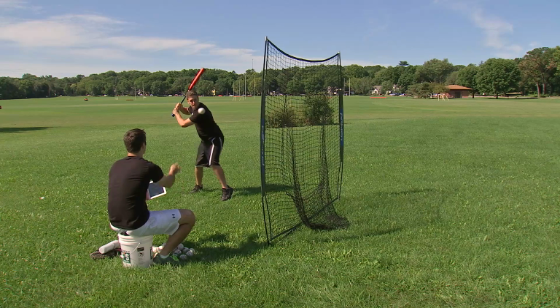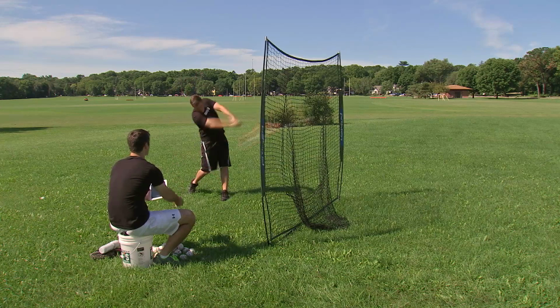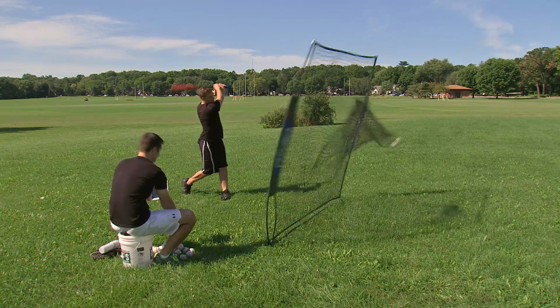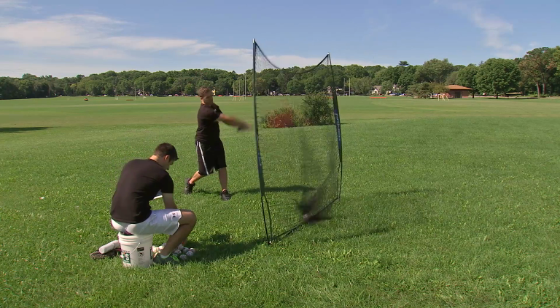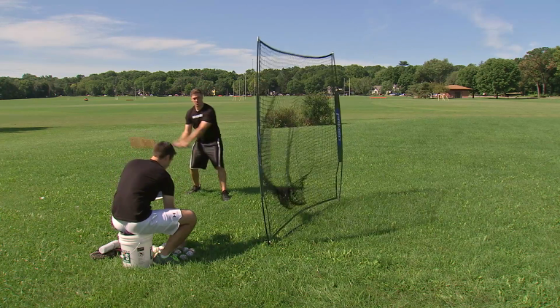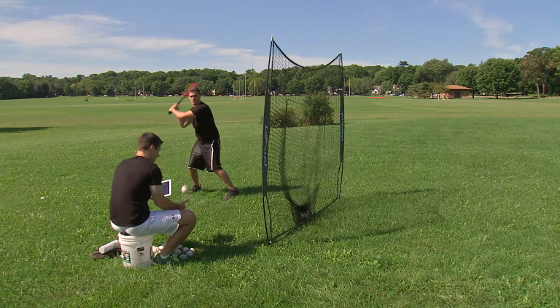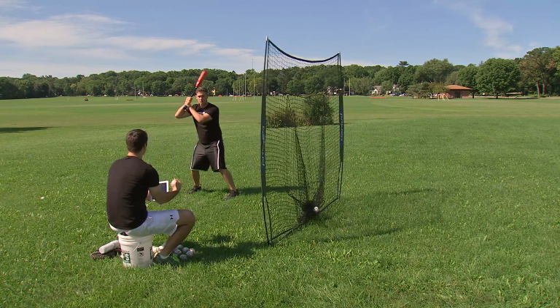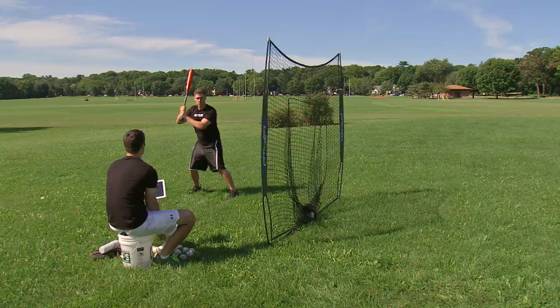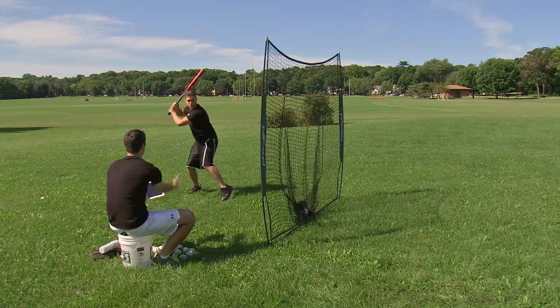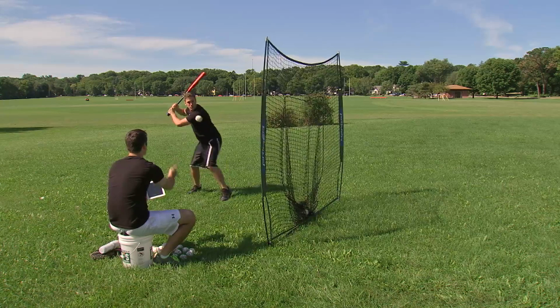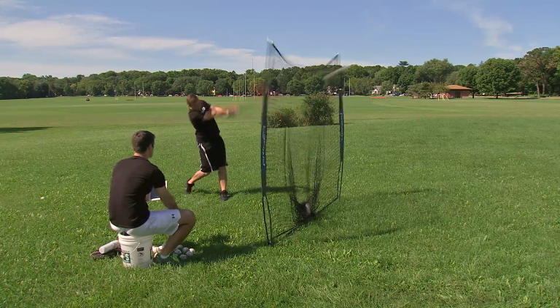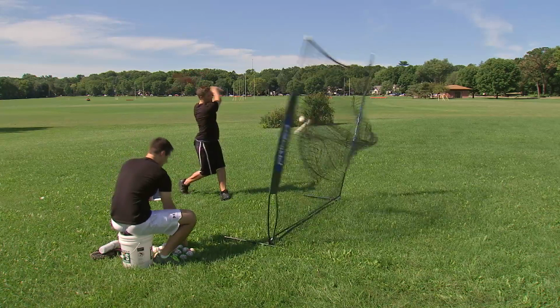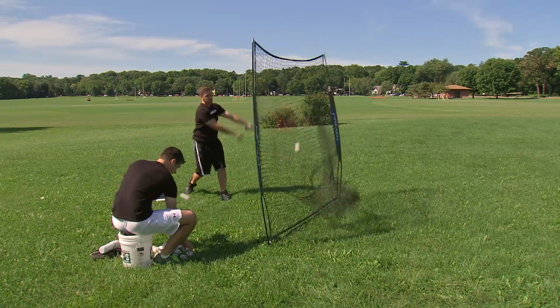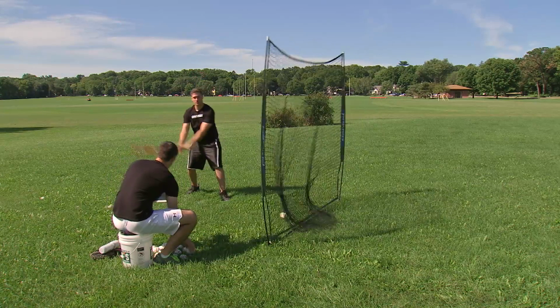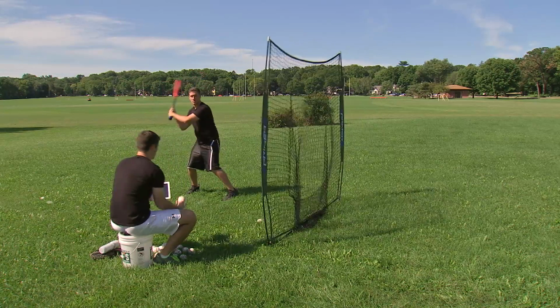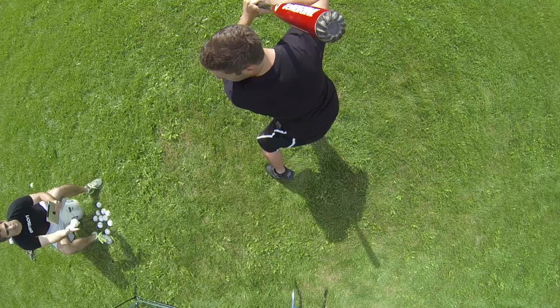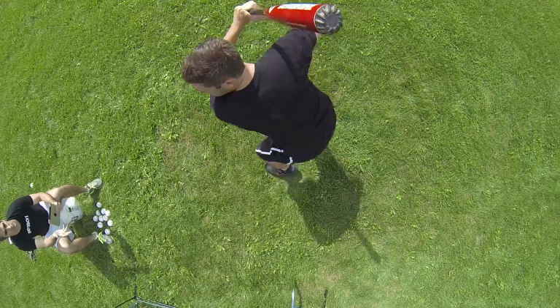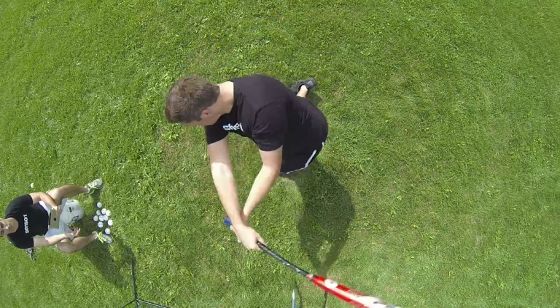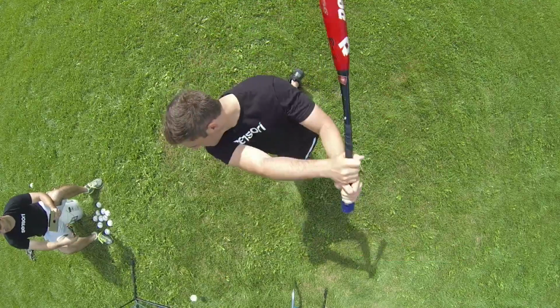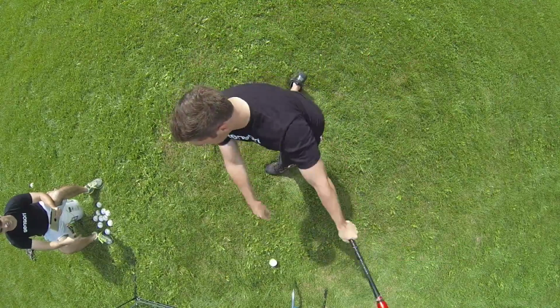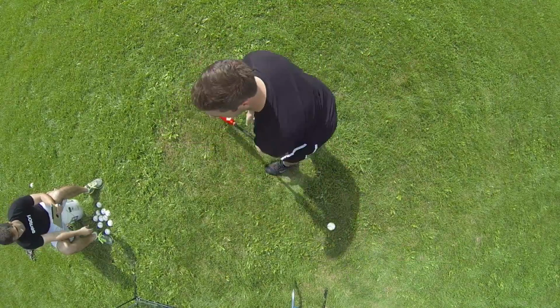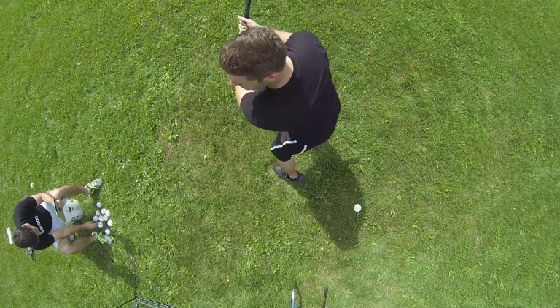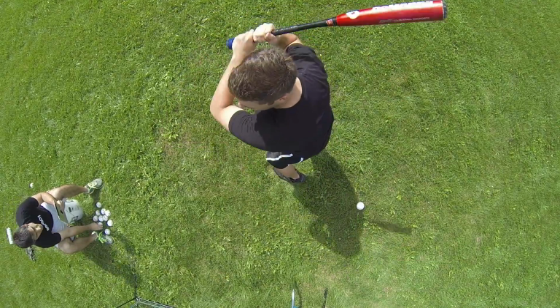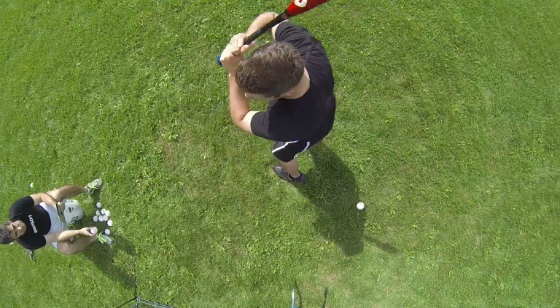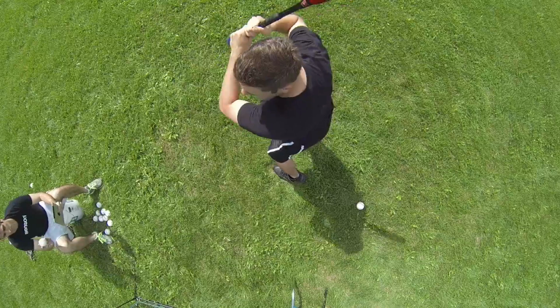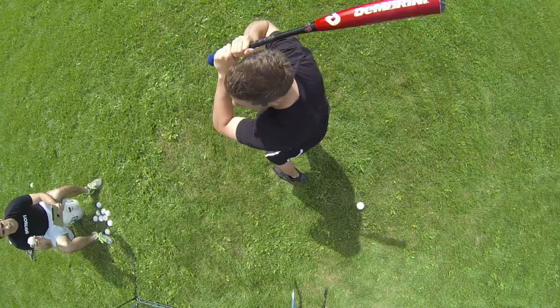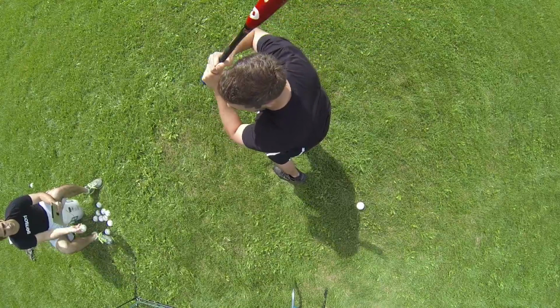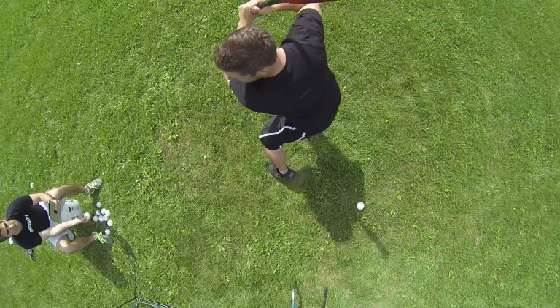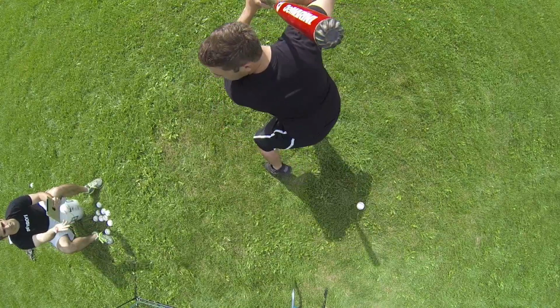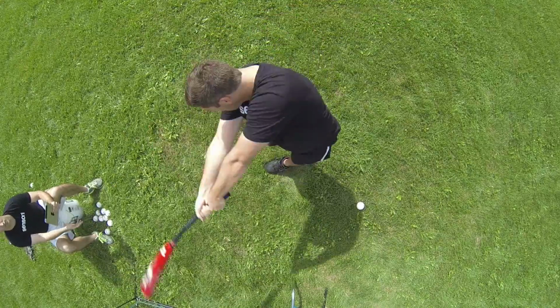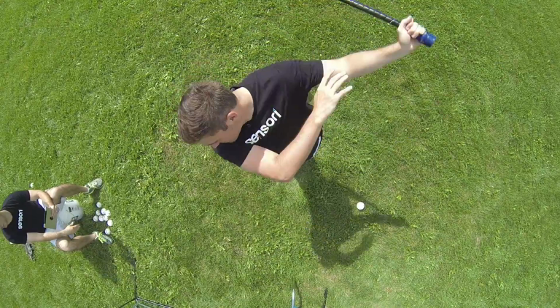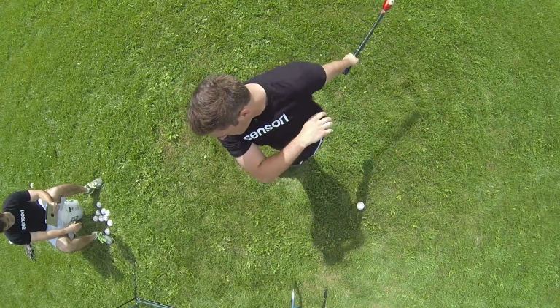Many athletes rely on coaches for tips to improve their swing and skills. Also, most professional players use expensive motion capture equipment to analyze their and other players' hitting styles.